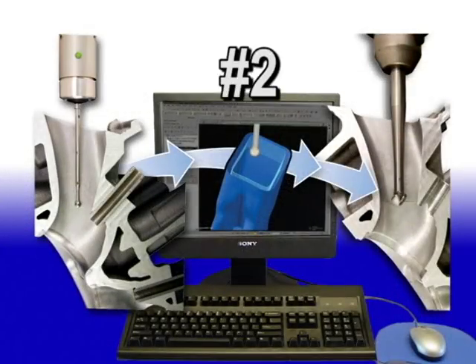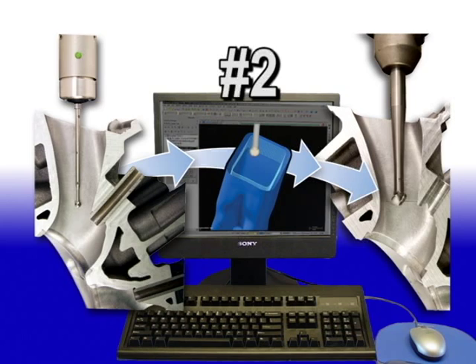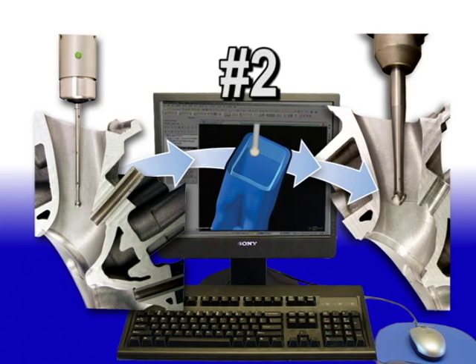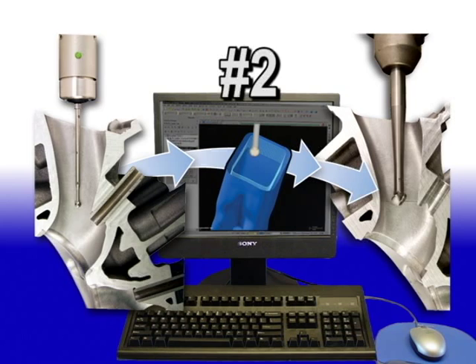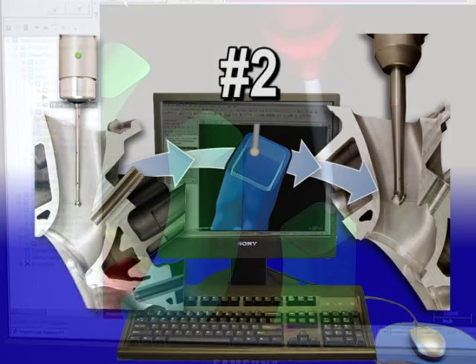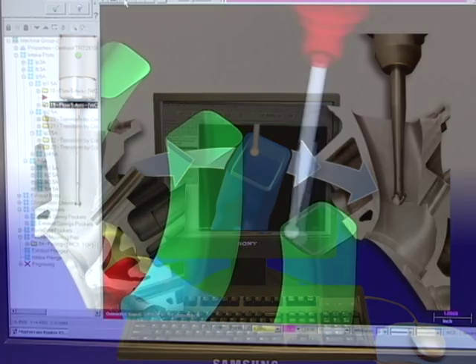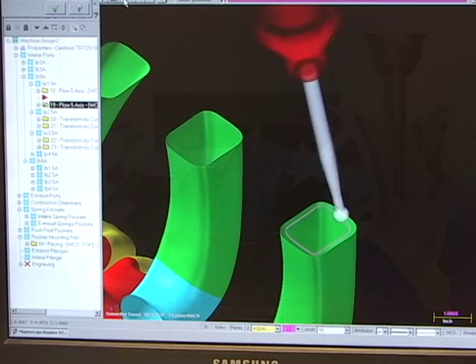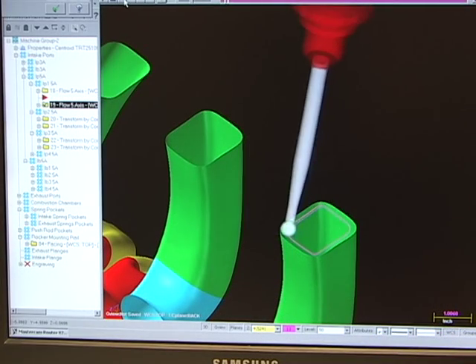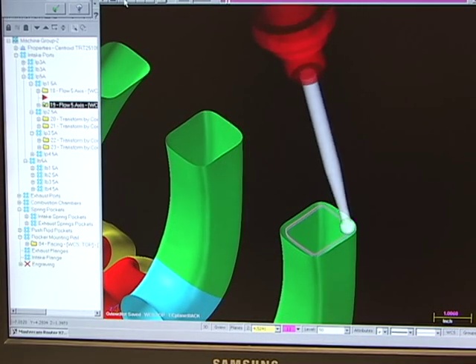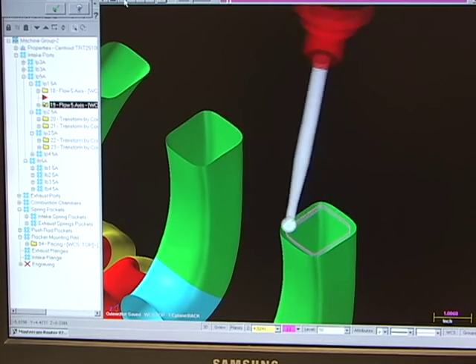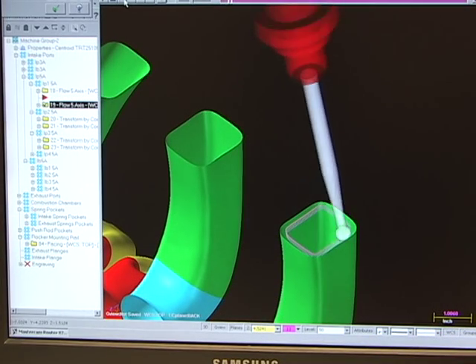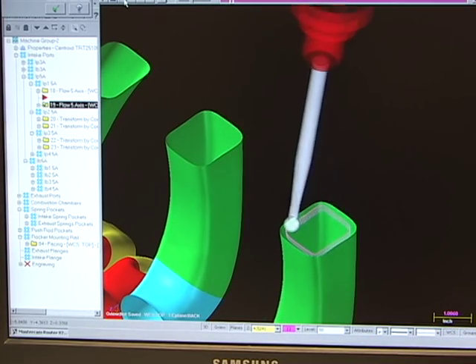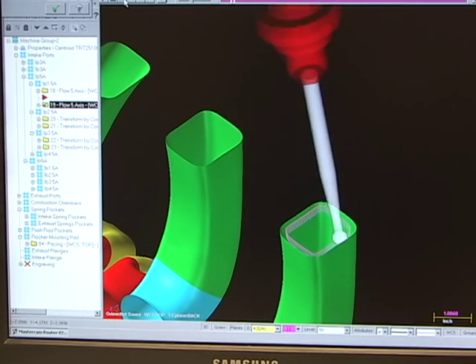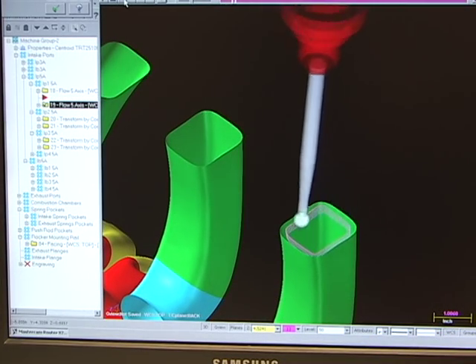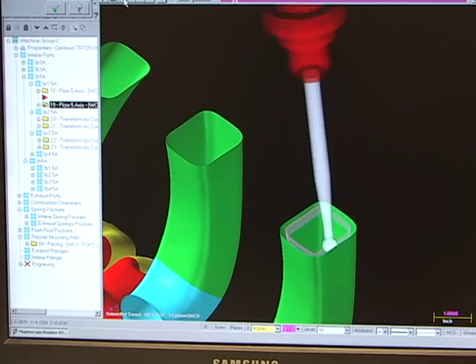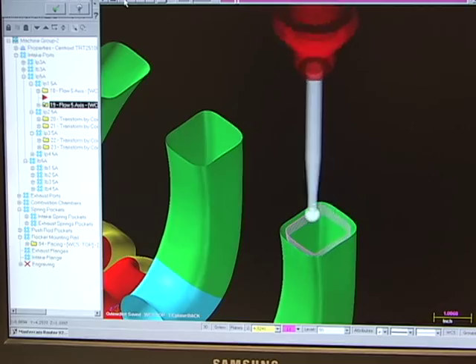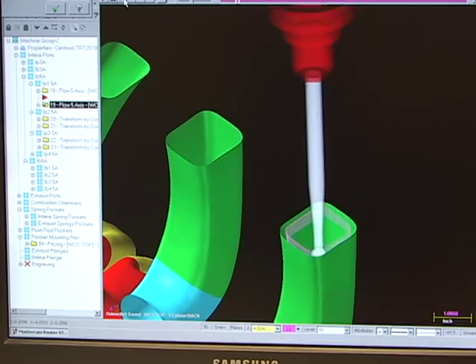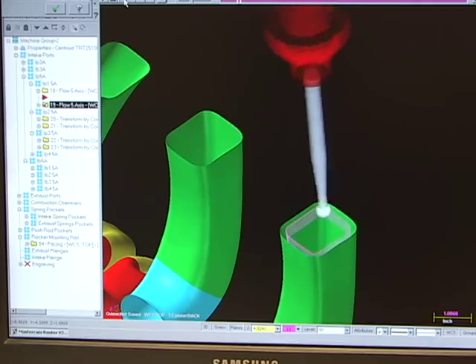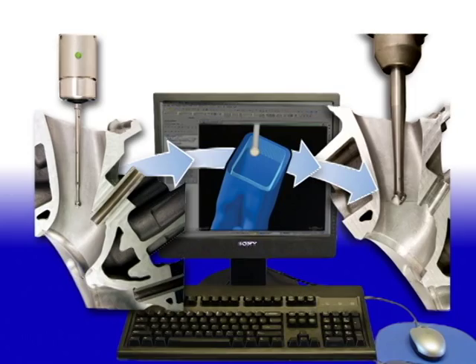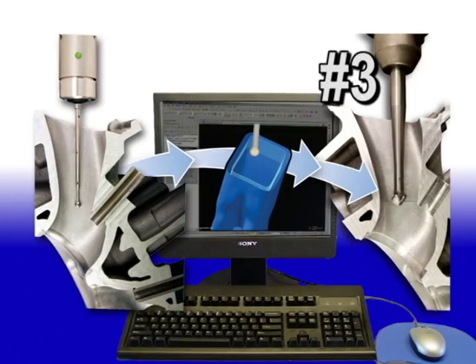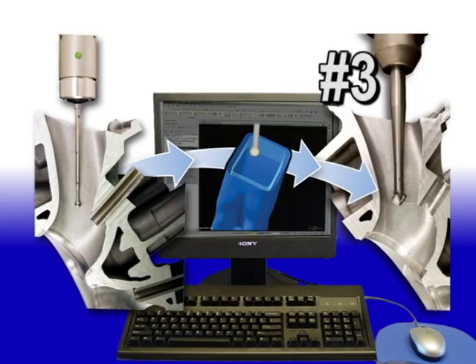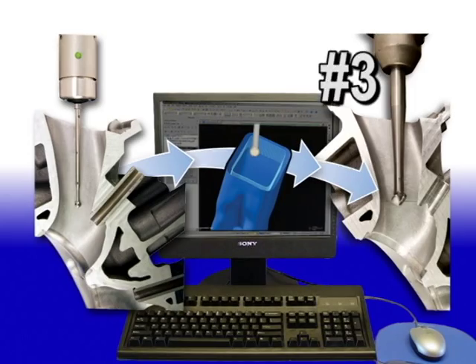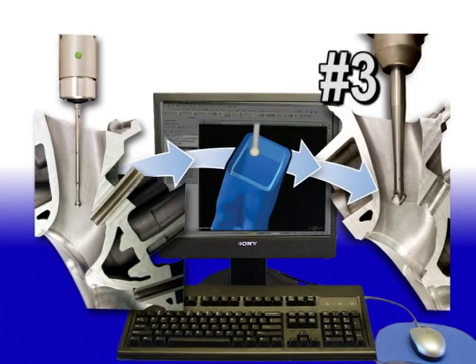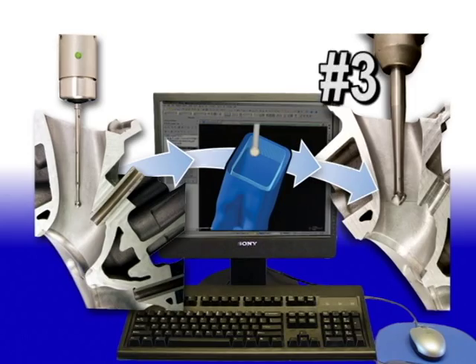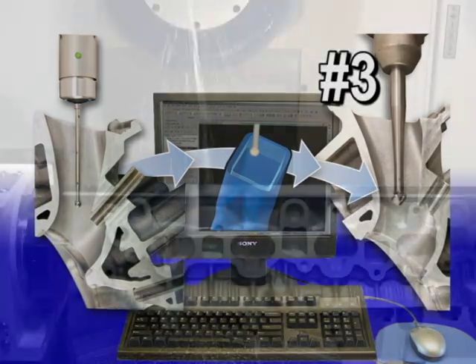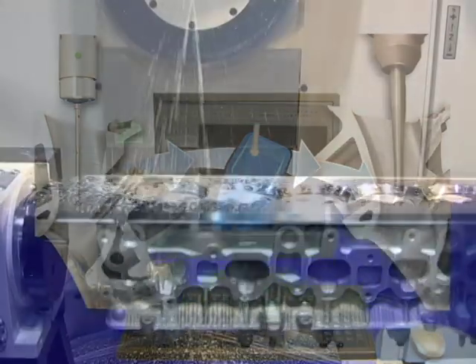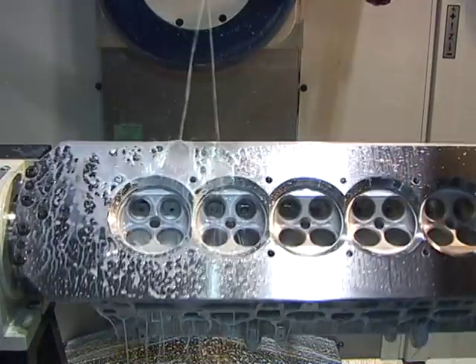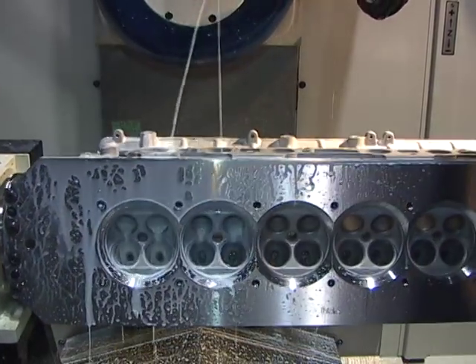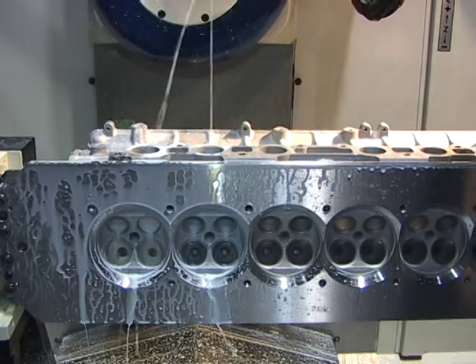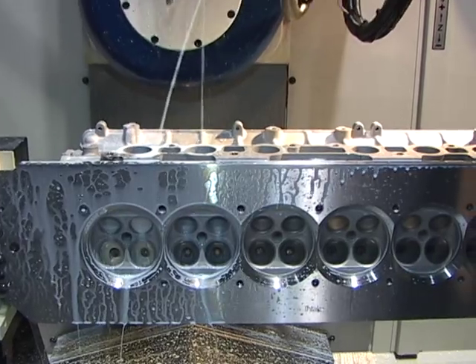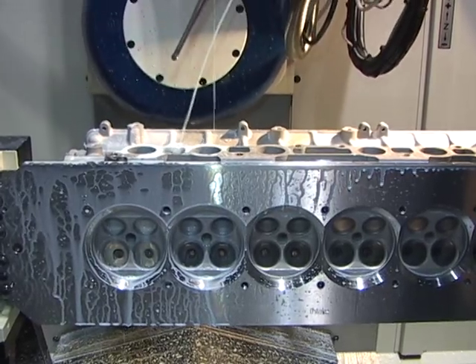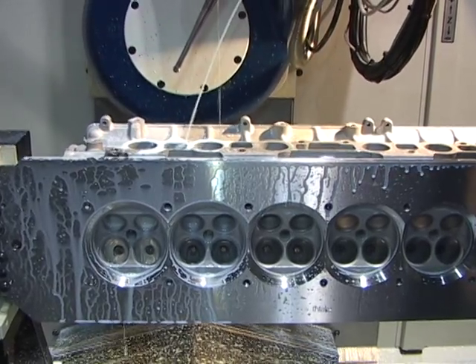In Step 2, you'll see your design on the computer screen and you'll be able to make any tweaks or changes to the shape if necessary. Step 3 is the fun part, where we get to load up a bare casting and let the A560 go to work.